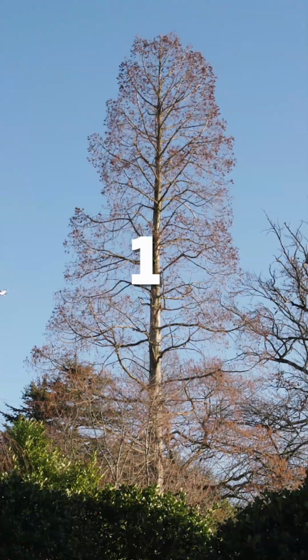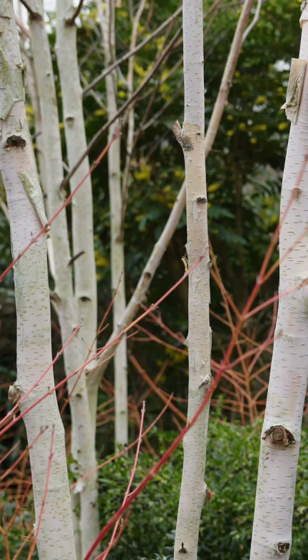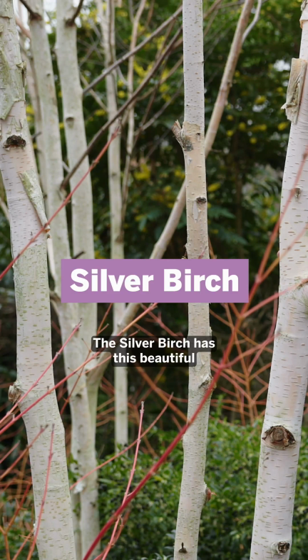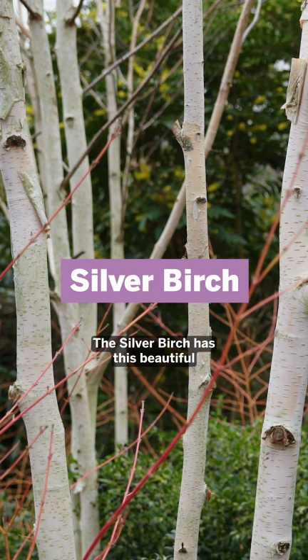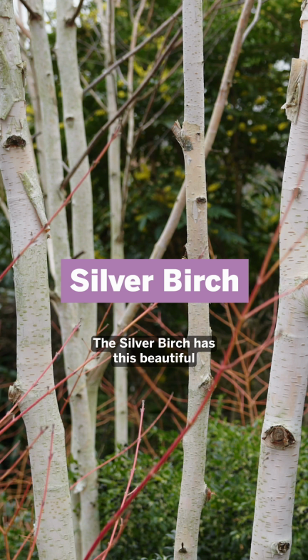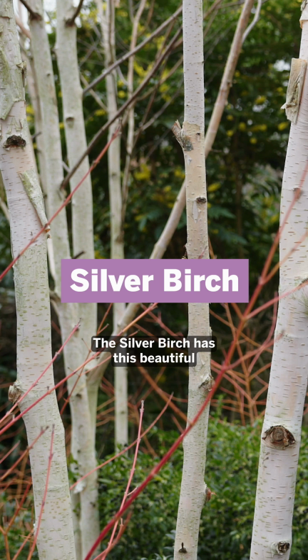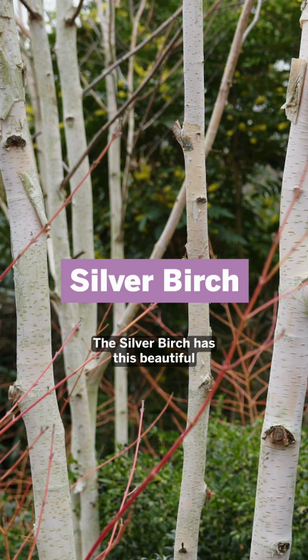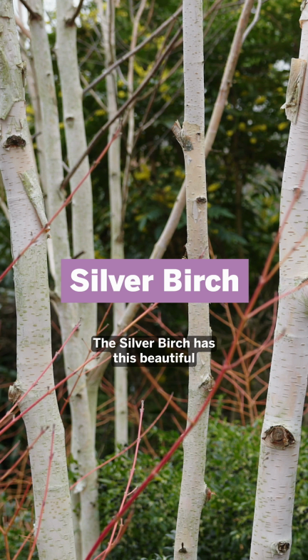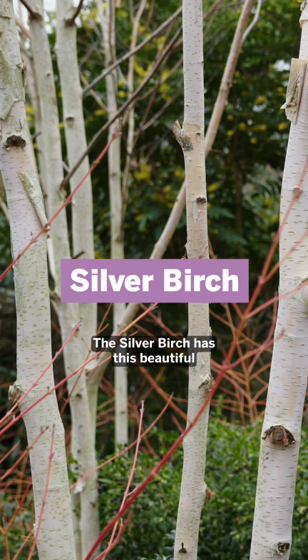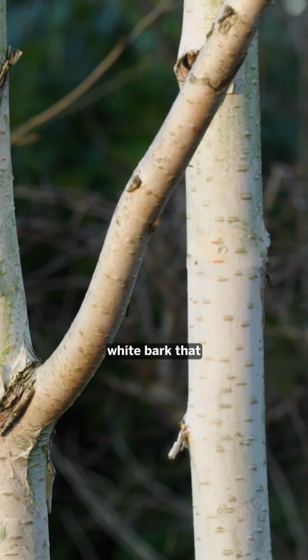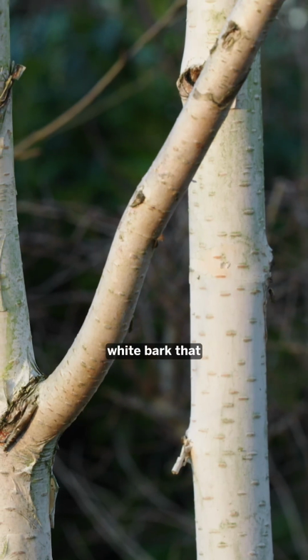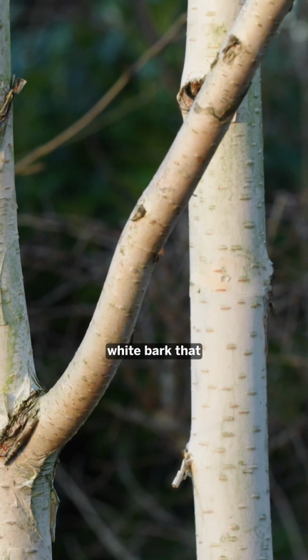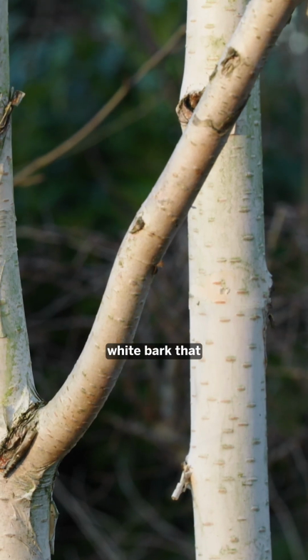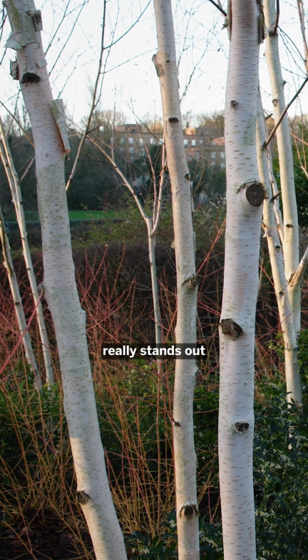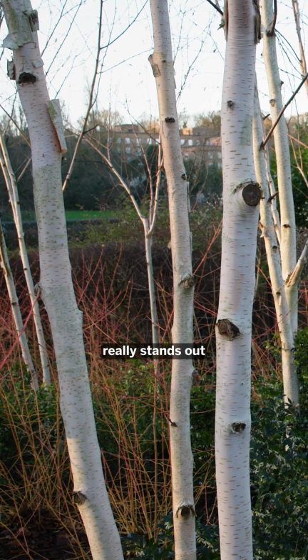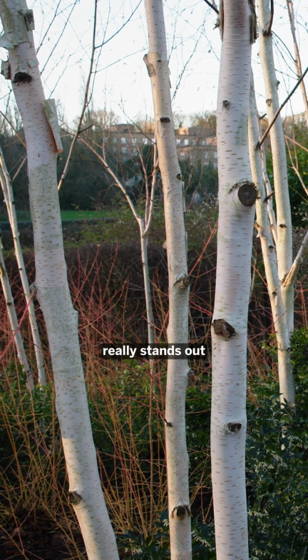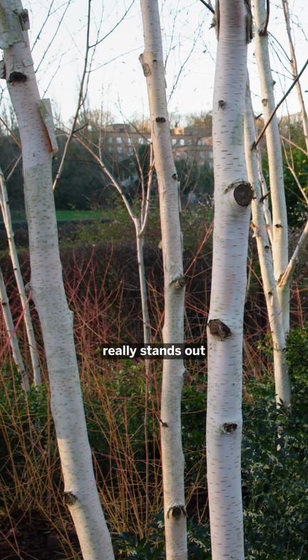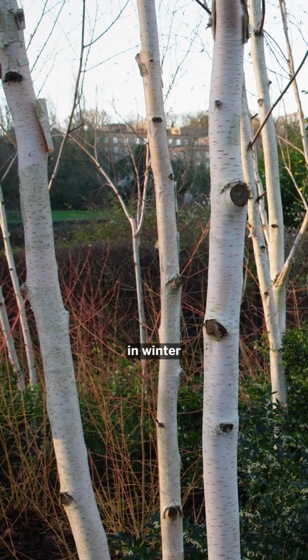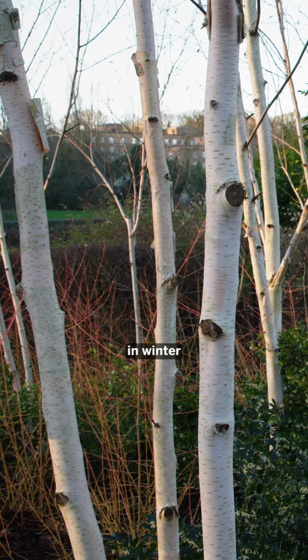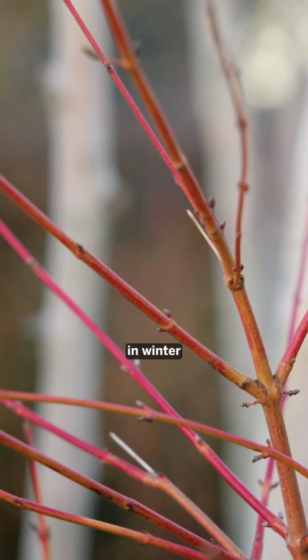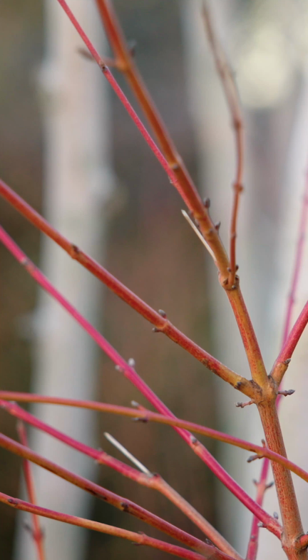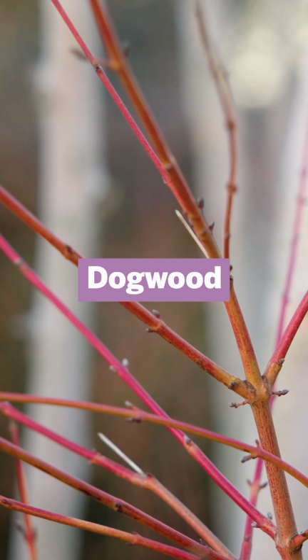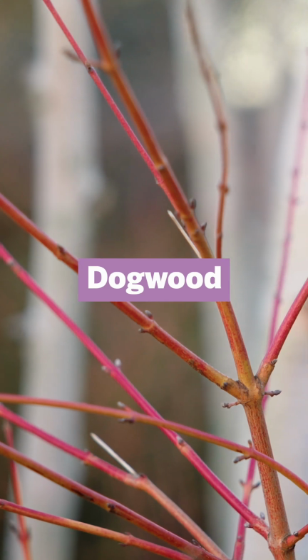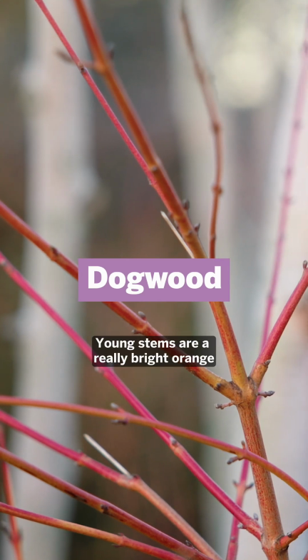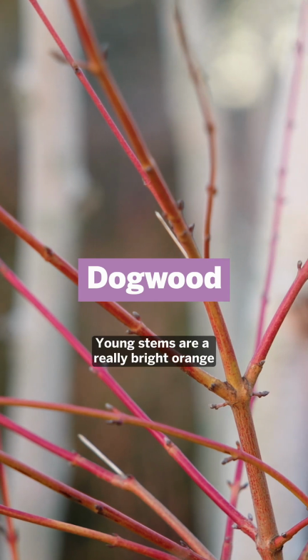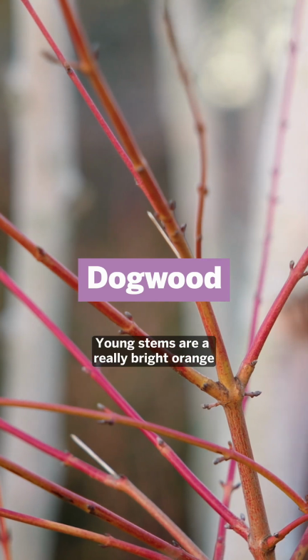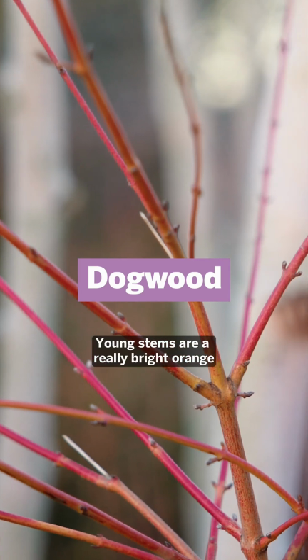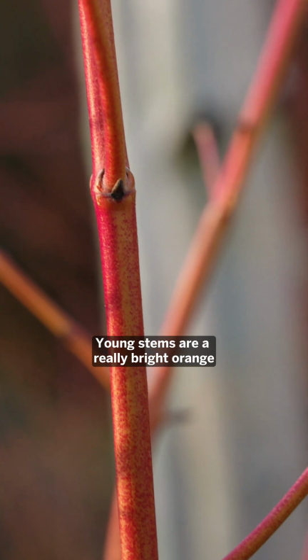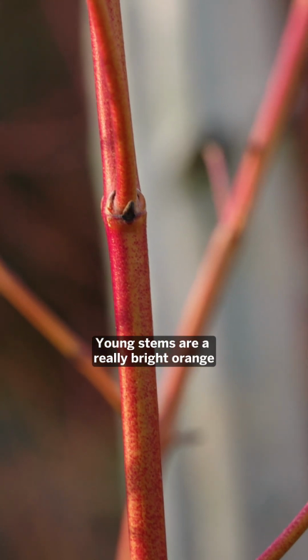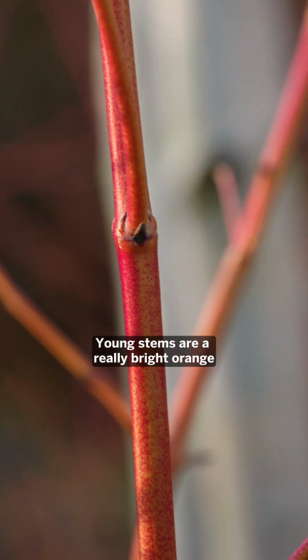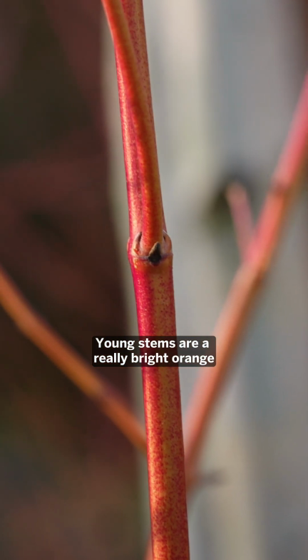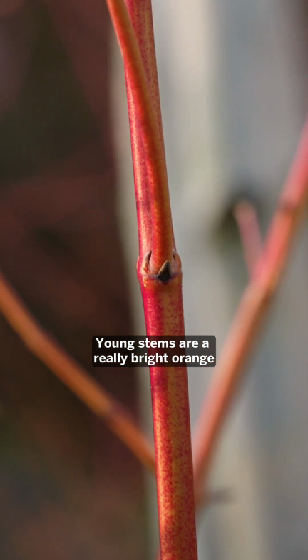The silver birch has this beautiful white bark that really stands out in winter. The dogwood young stems are a really bright orange.